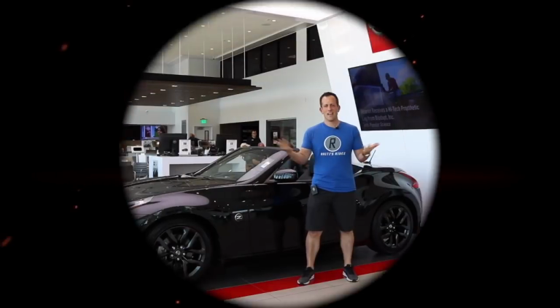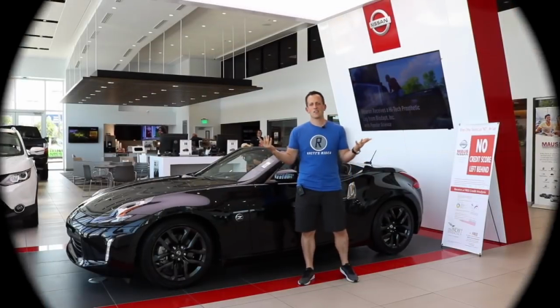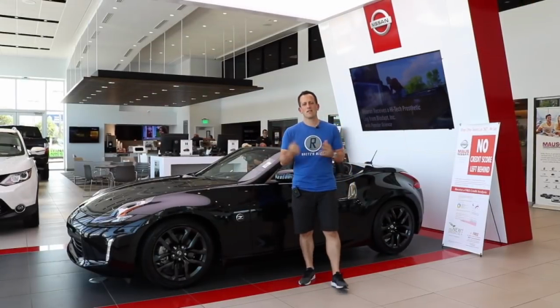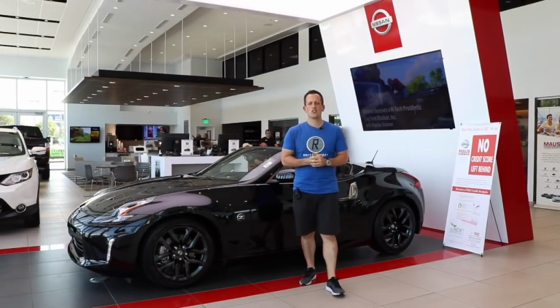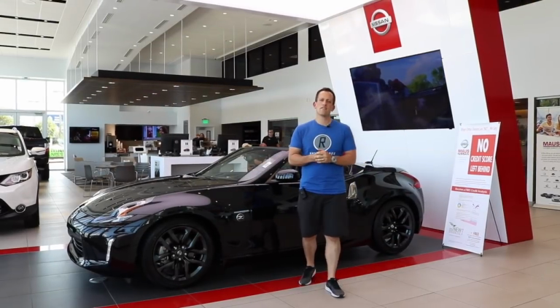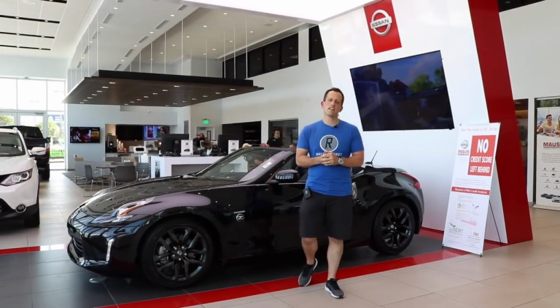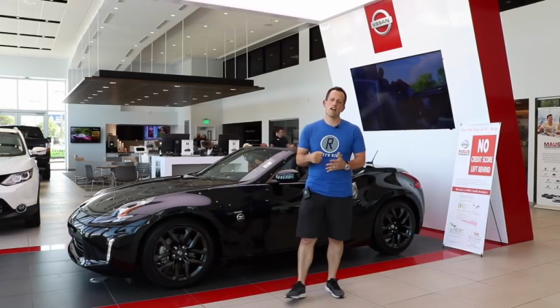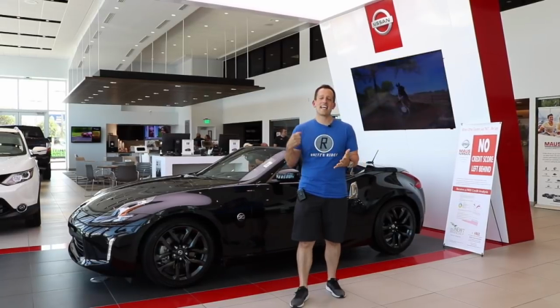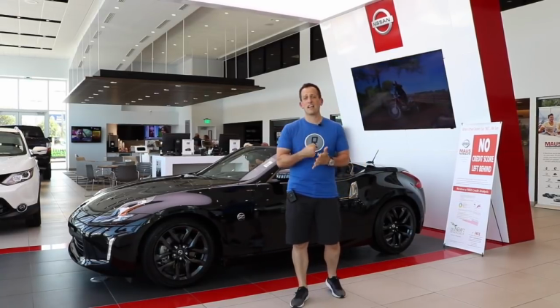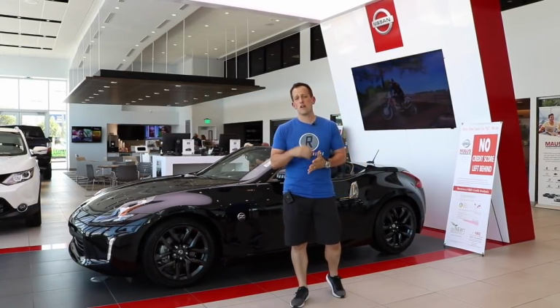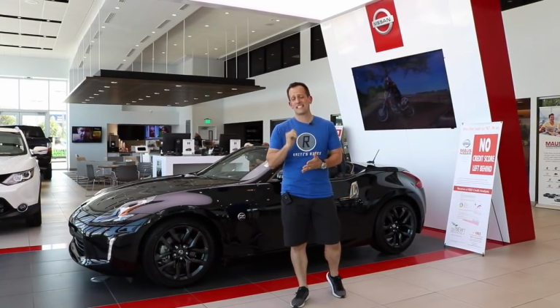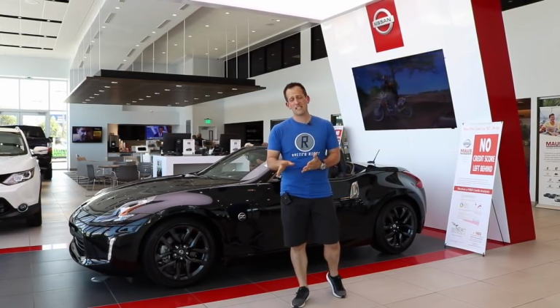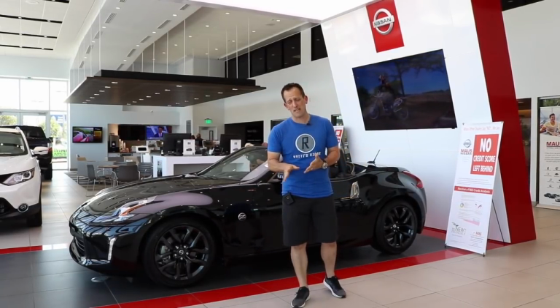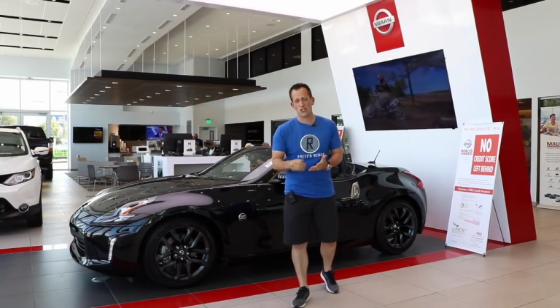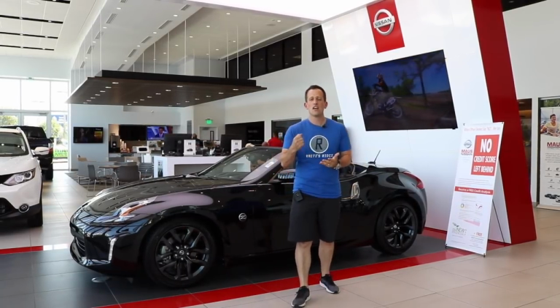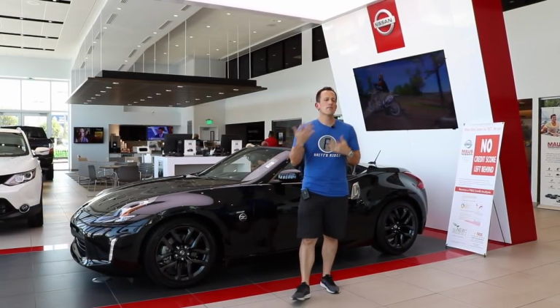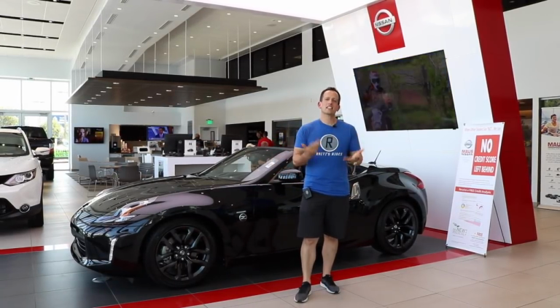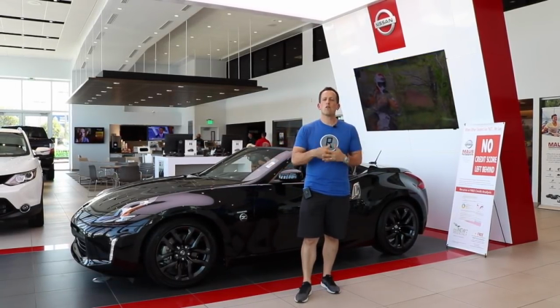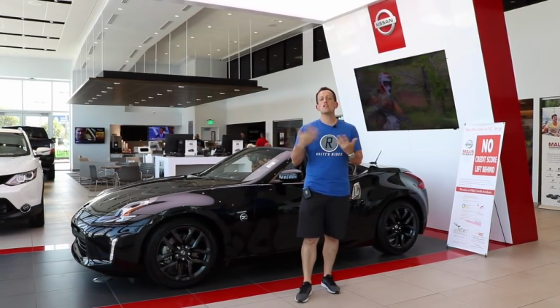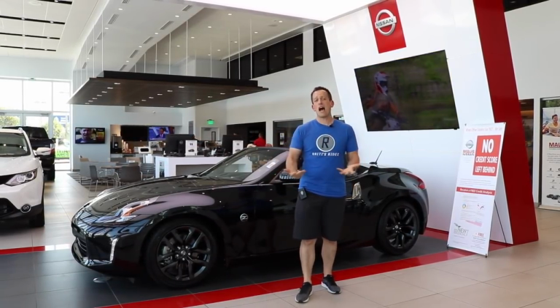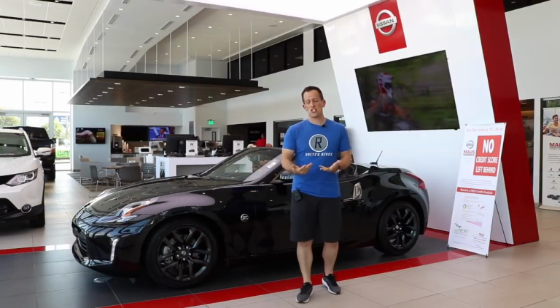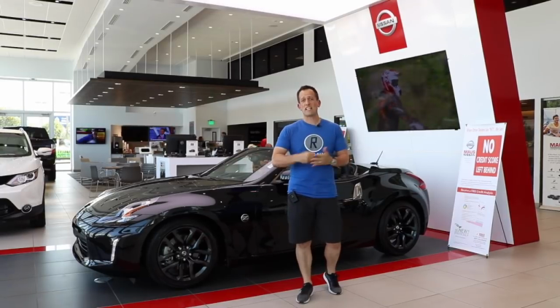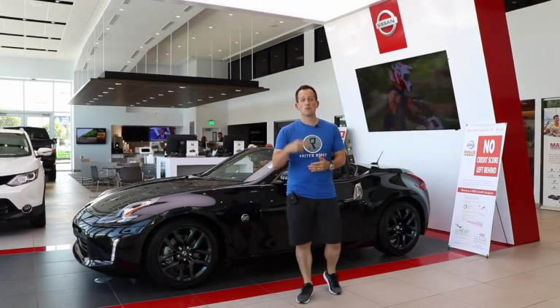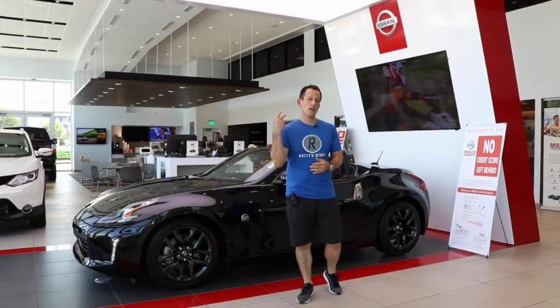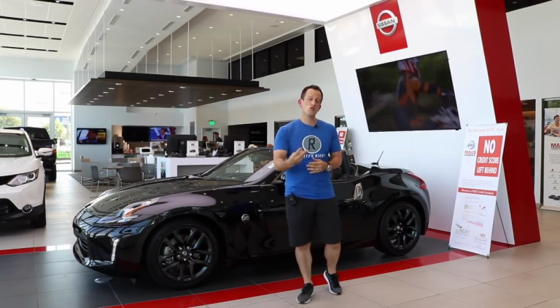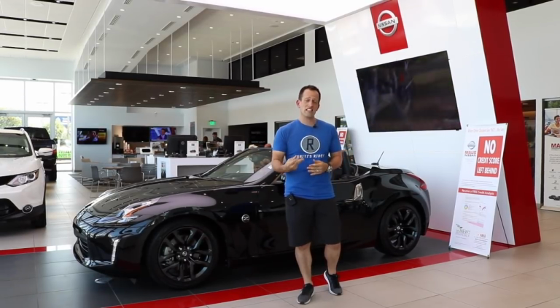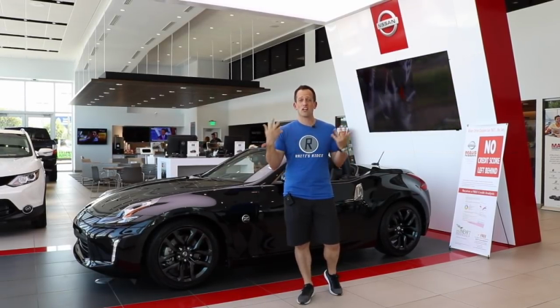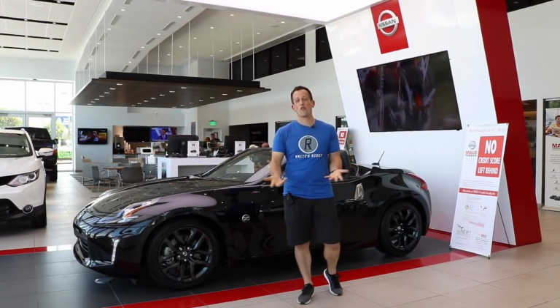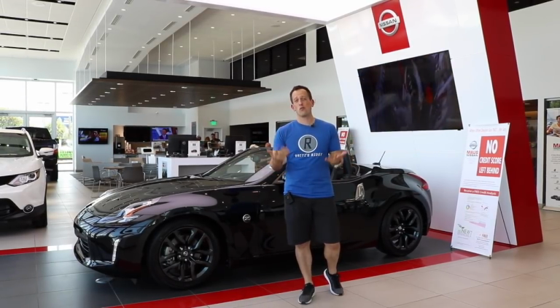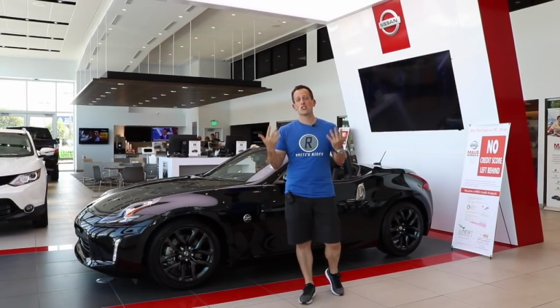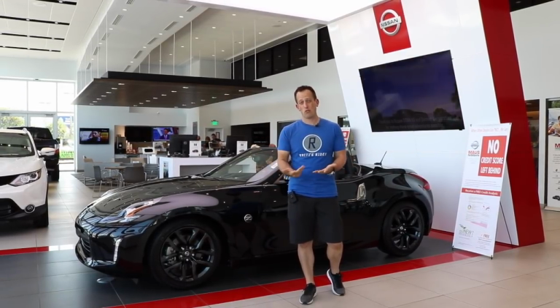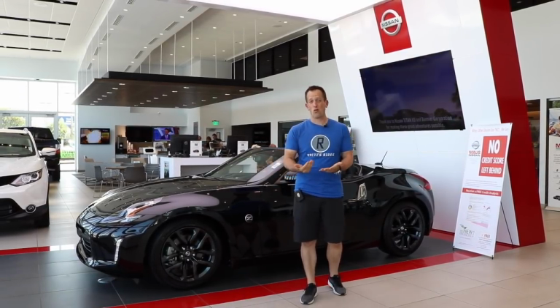Hey guys, what's up? It's Joe Rady from Rady's Rides, and a lot of you have been sending me some messages. You've been asking me: what are your options when it comes to a two-seat convertible sports car?